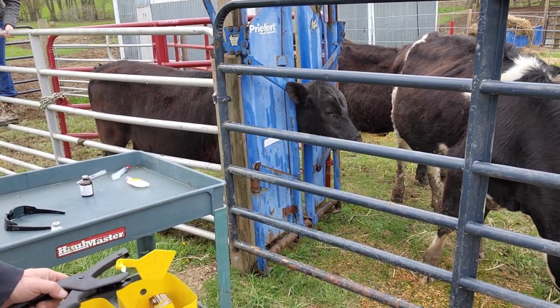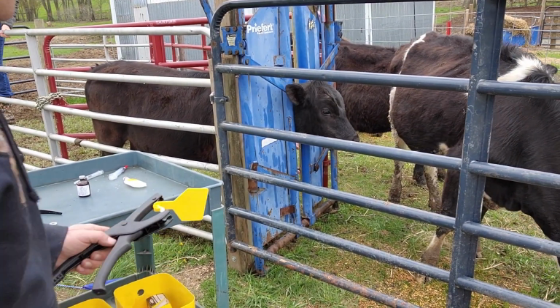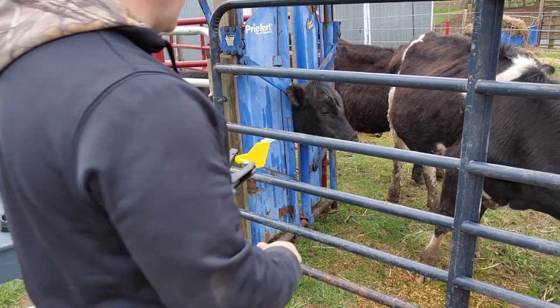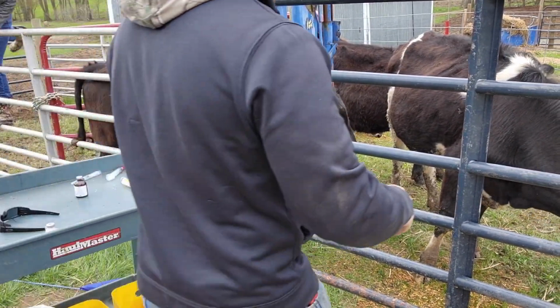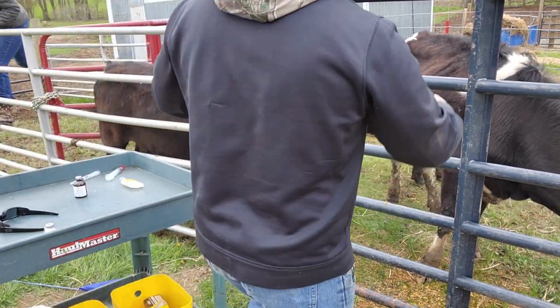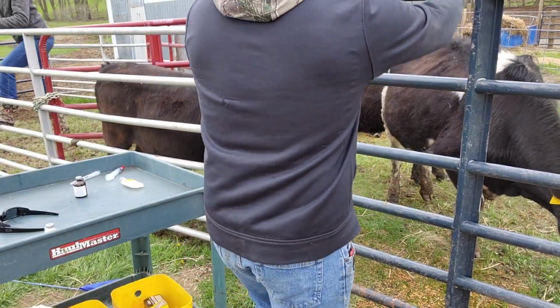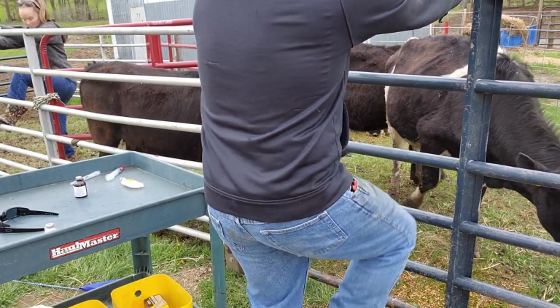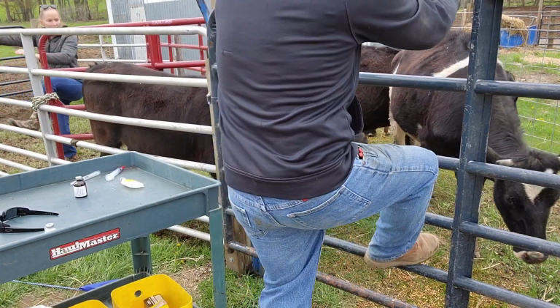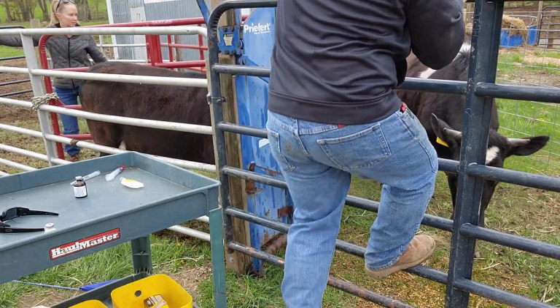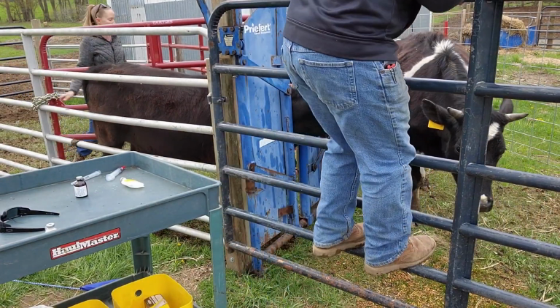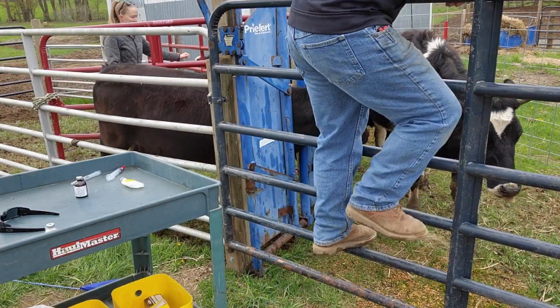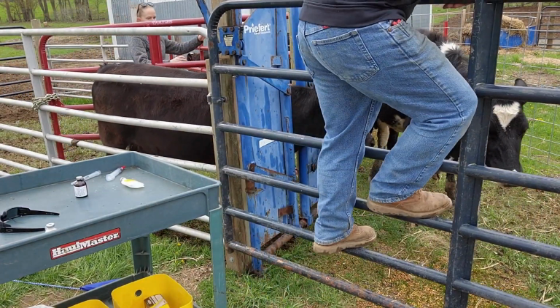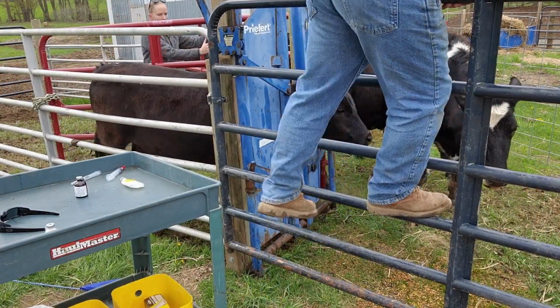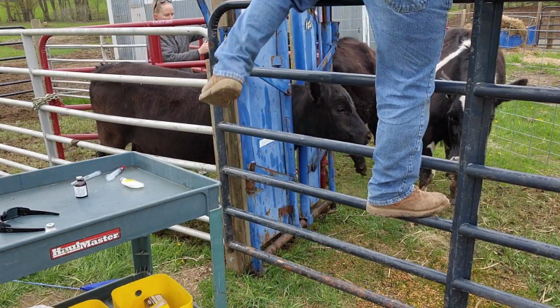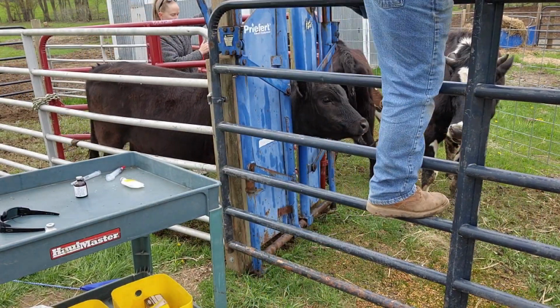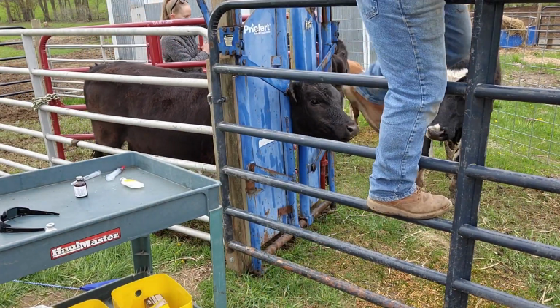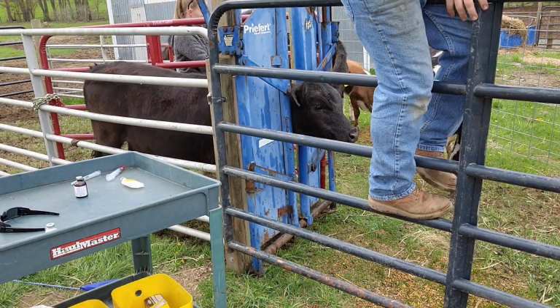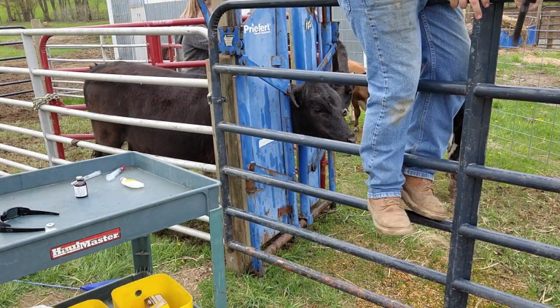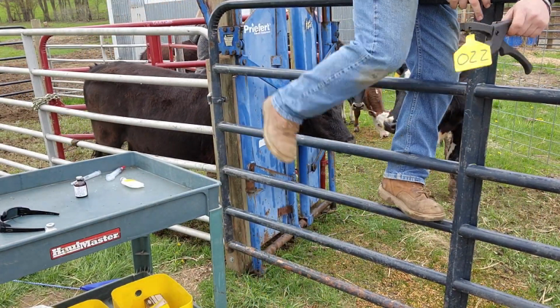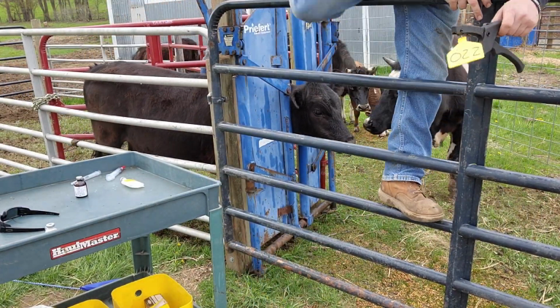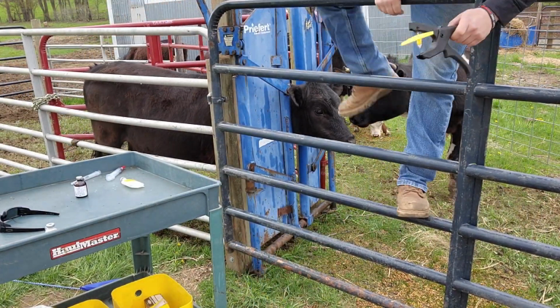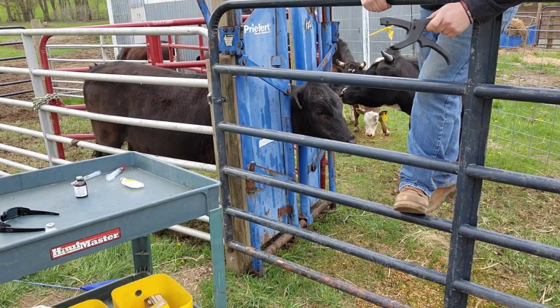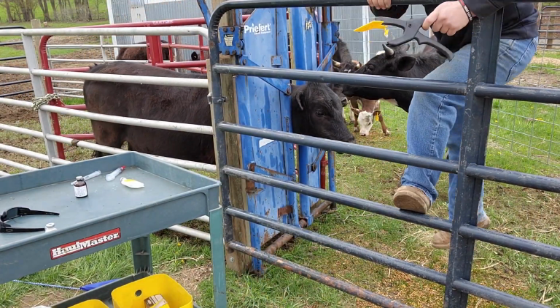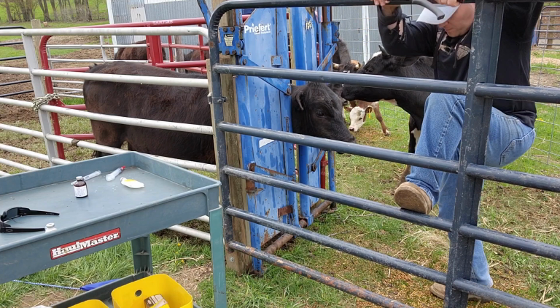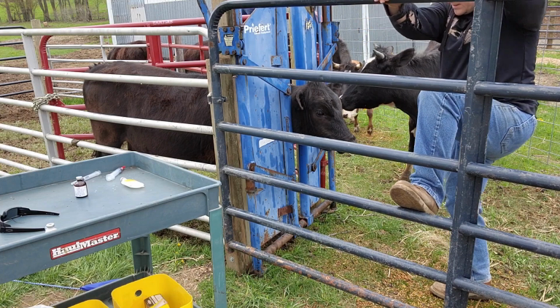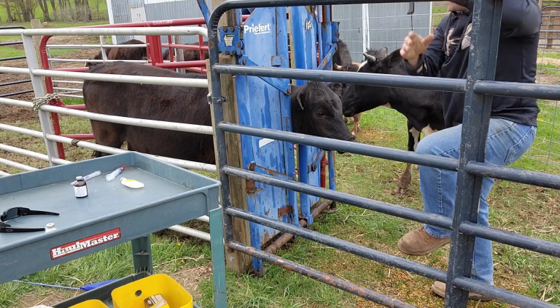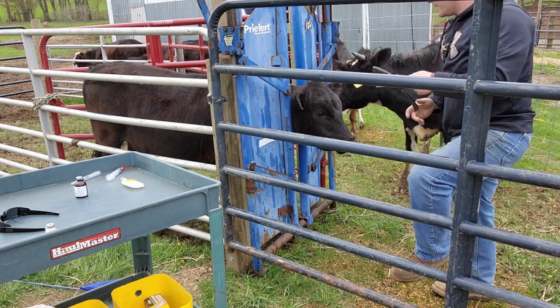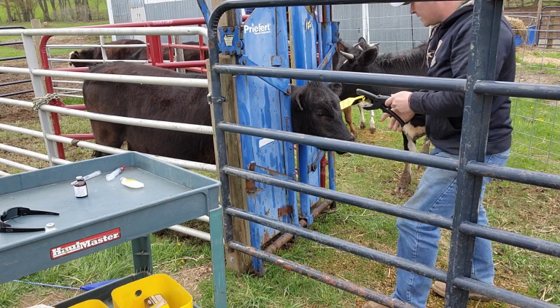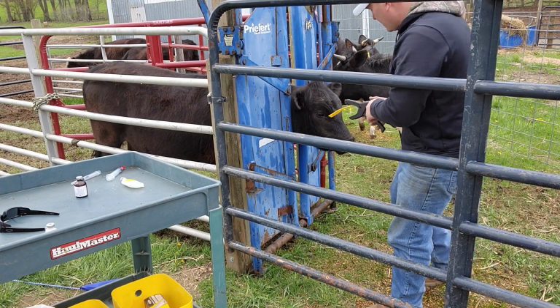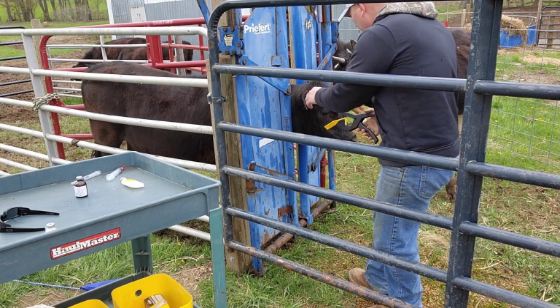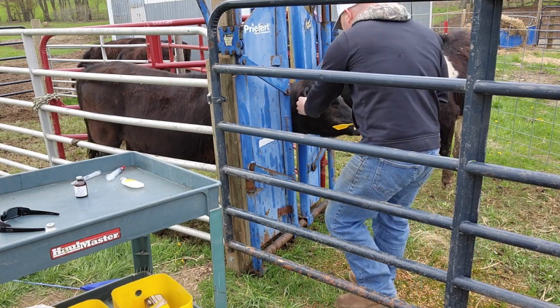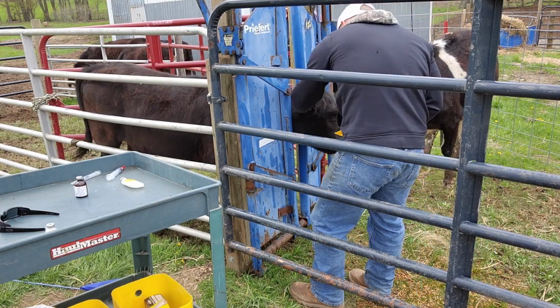These are all heifers — well, there's some cows and heifers — all females we've done so far. The way I'm doing it is tagging females in the right ear and males in the left.